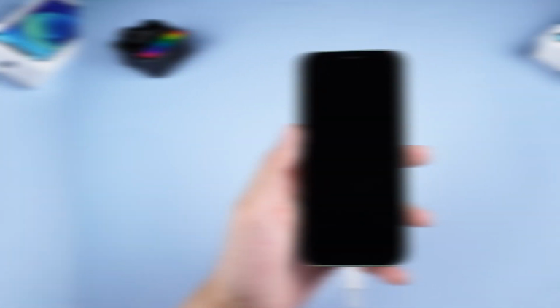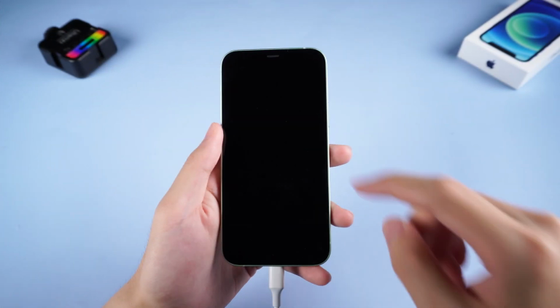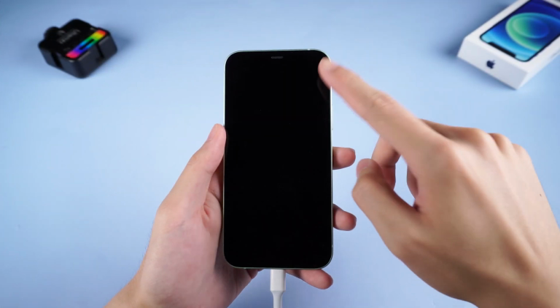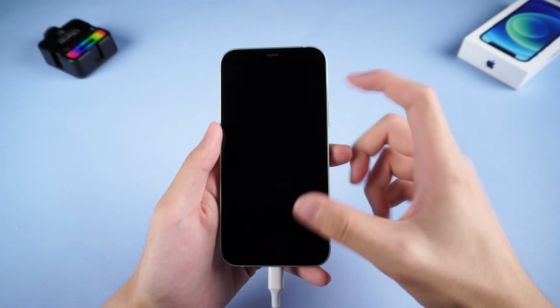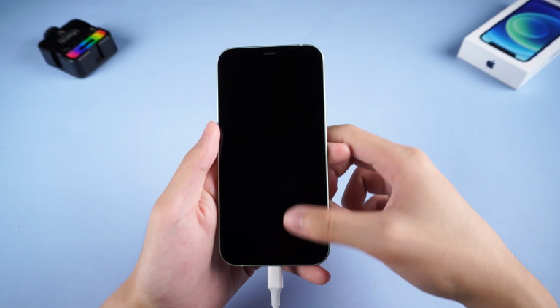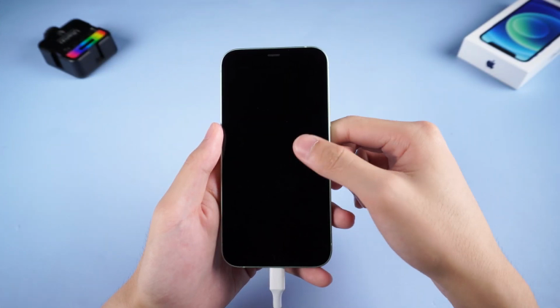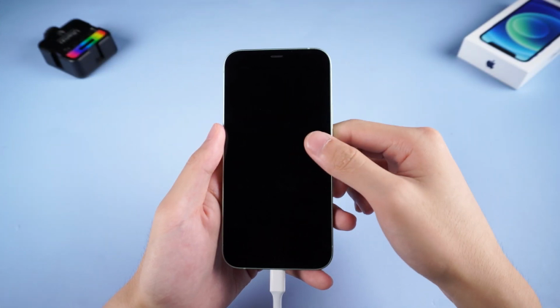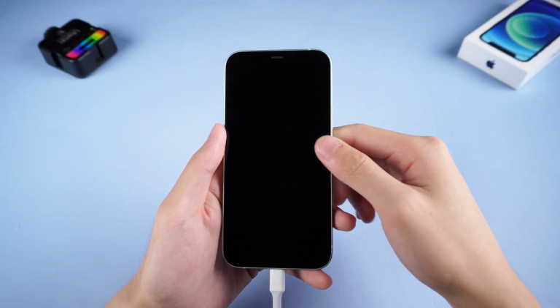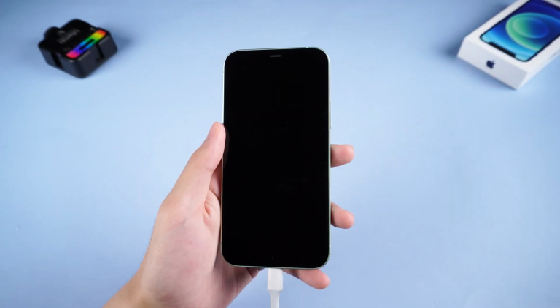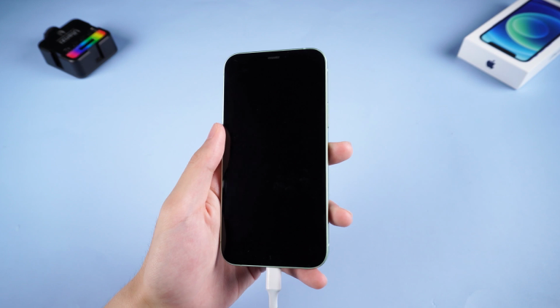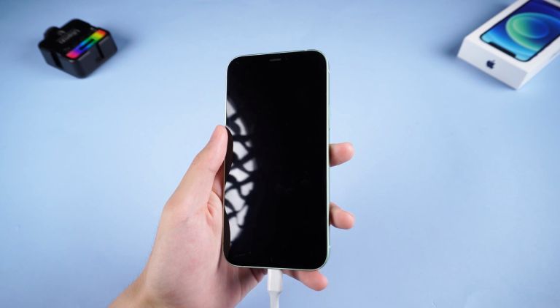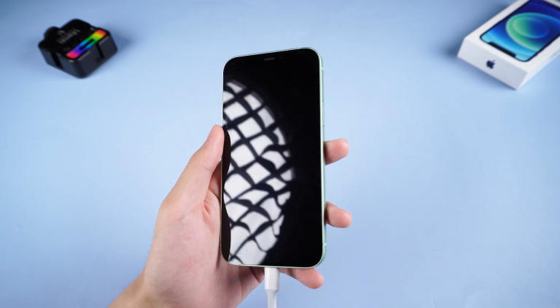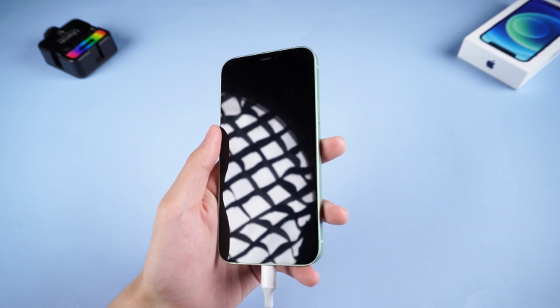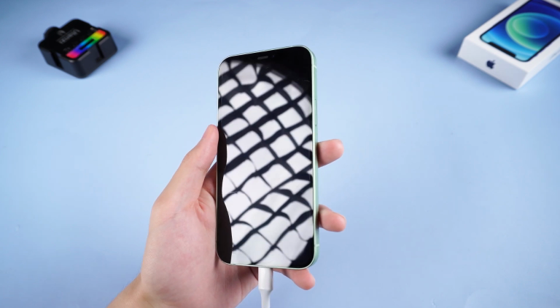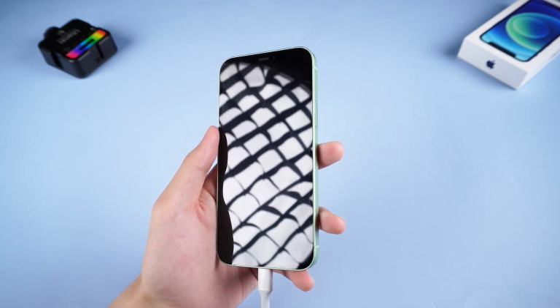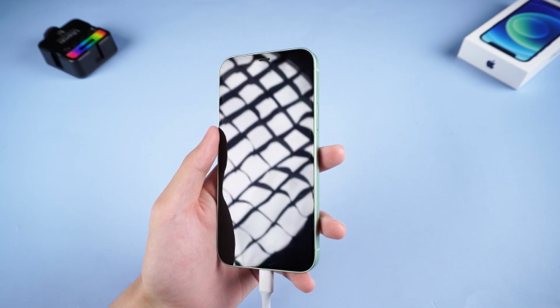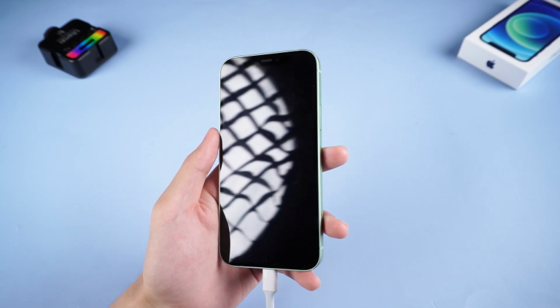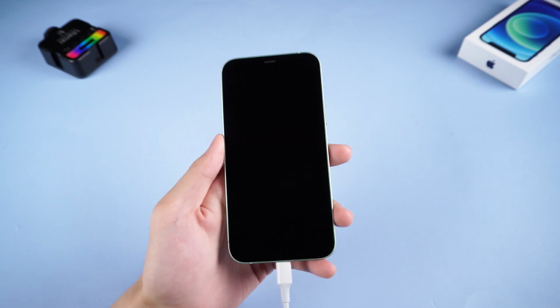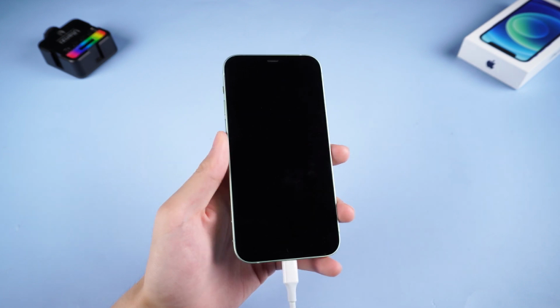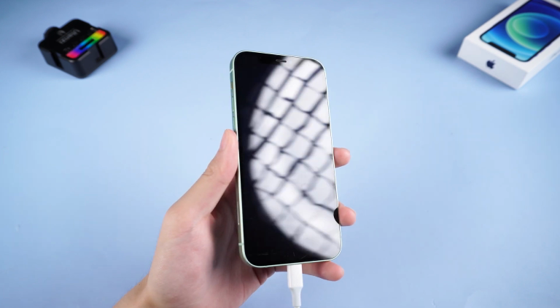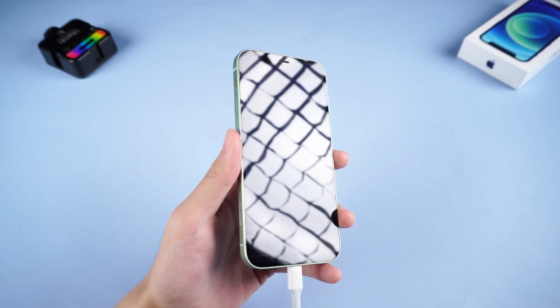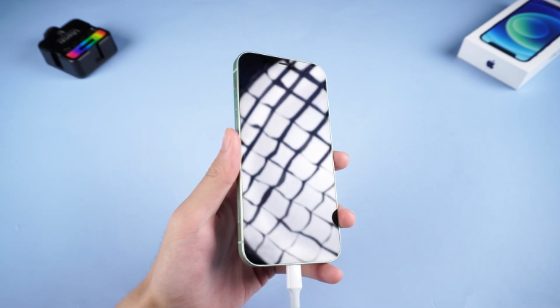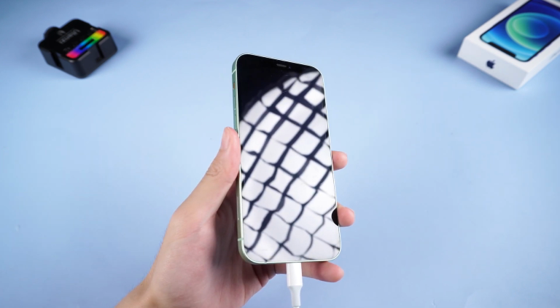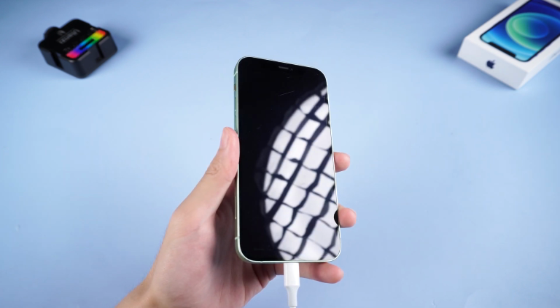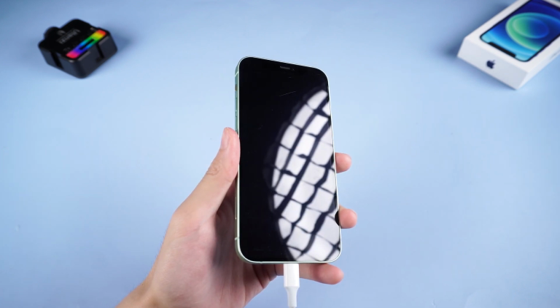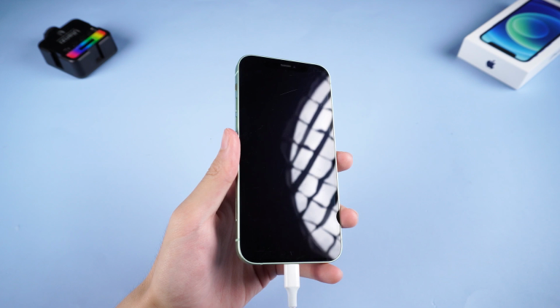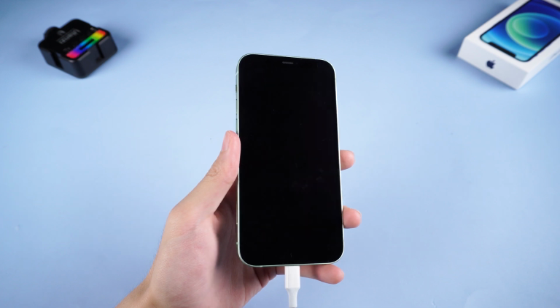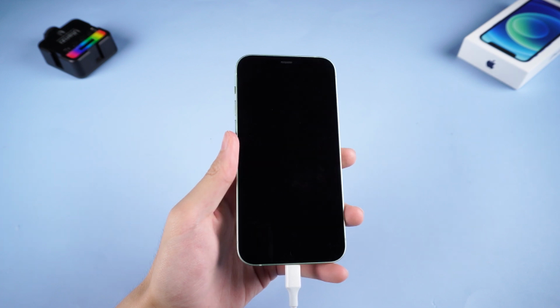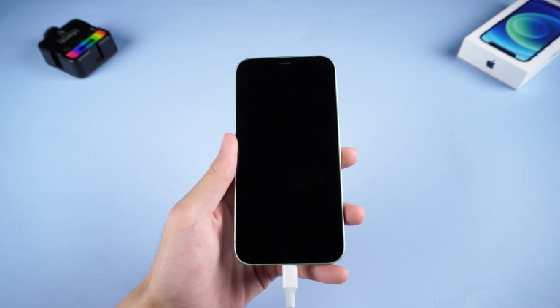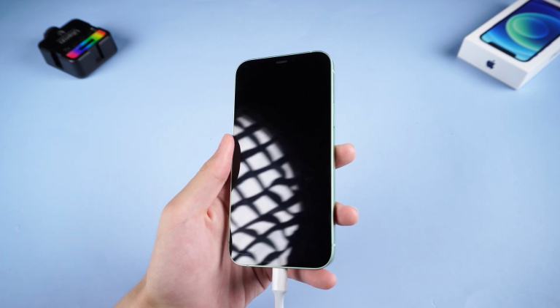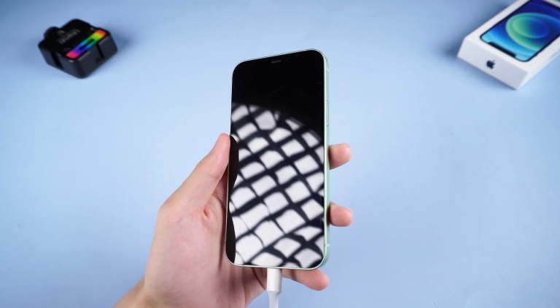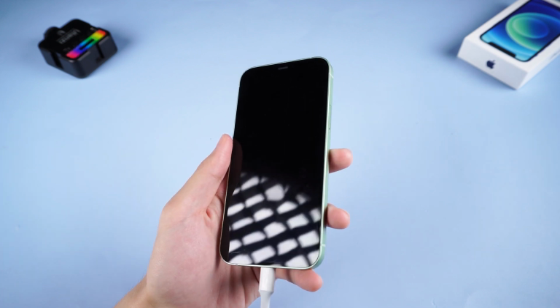Make sure your iPhone screen or the hardware inside is not broken, or it might already be turned on but we can't see it show up on the screen. Then we are ready to go.